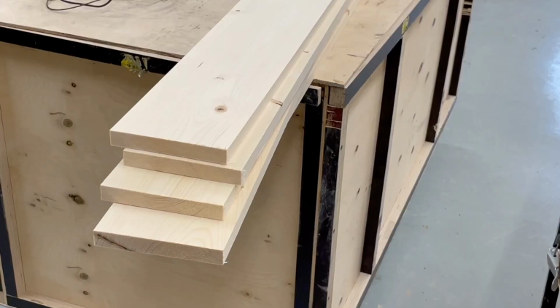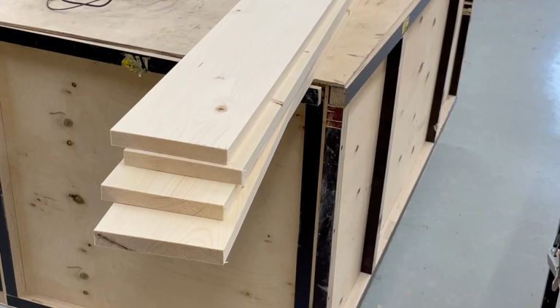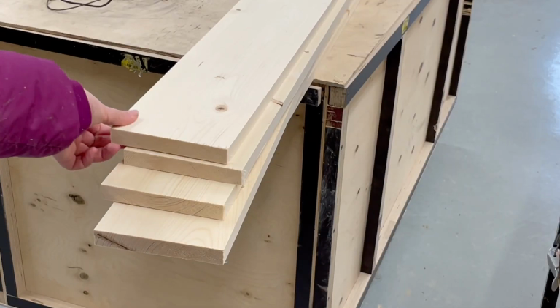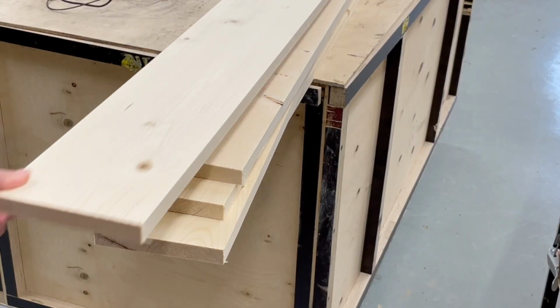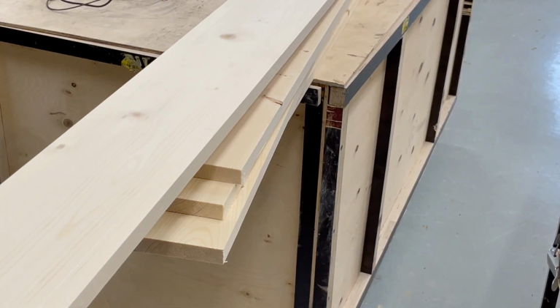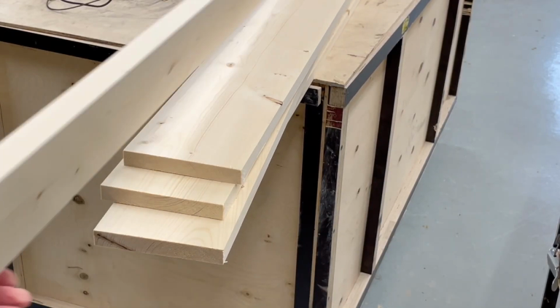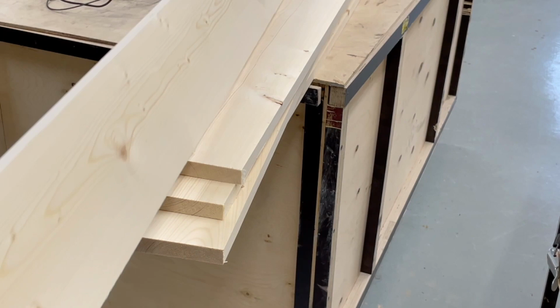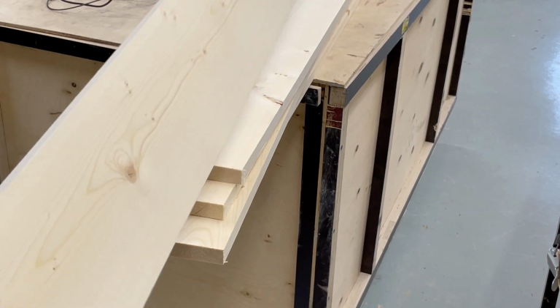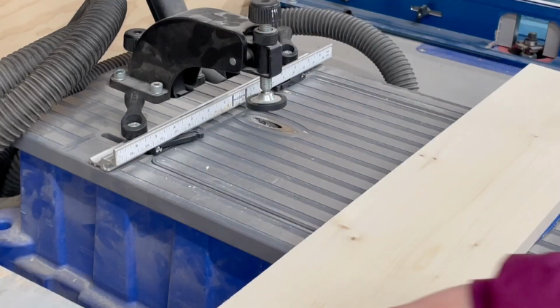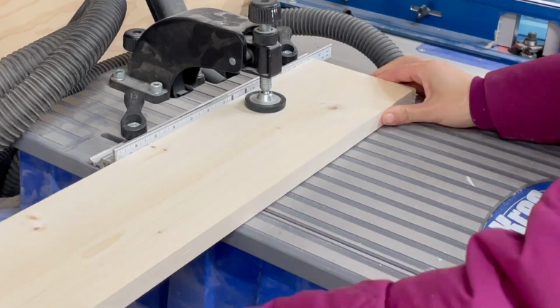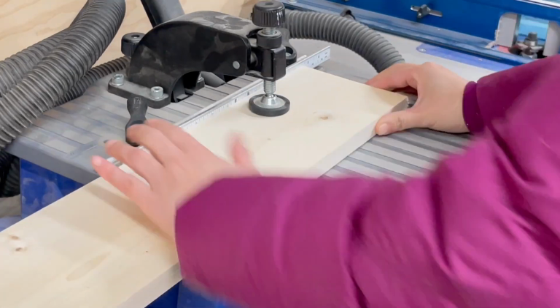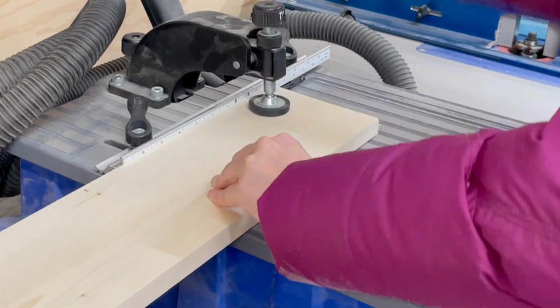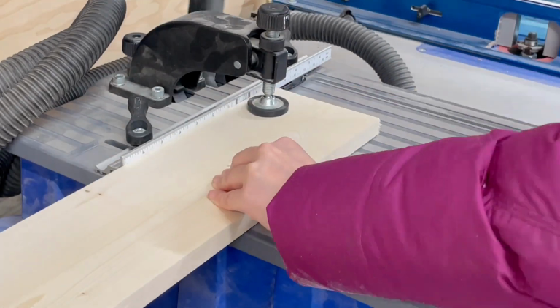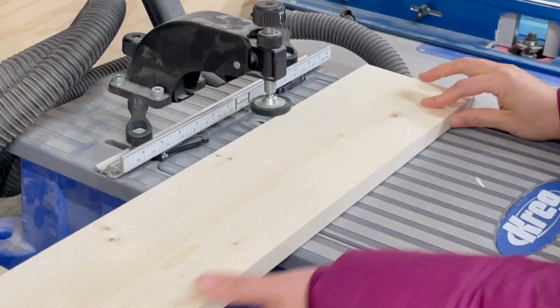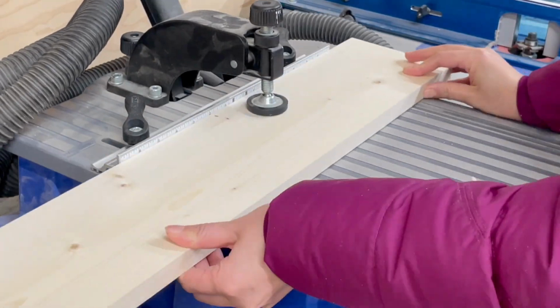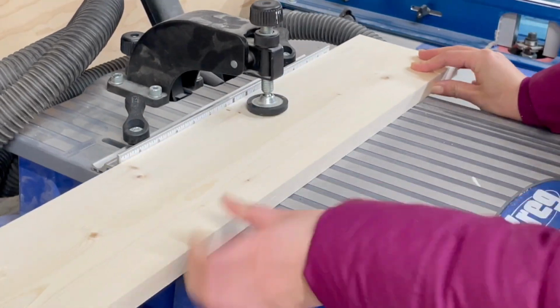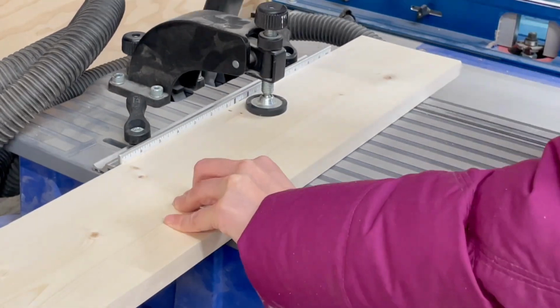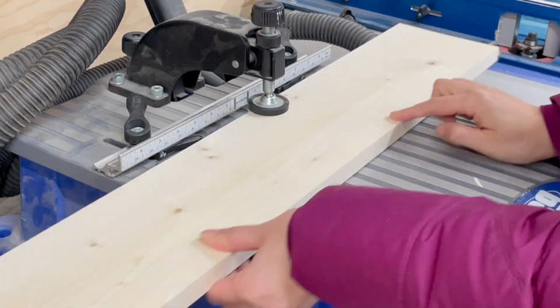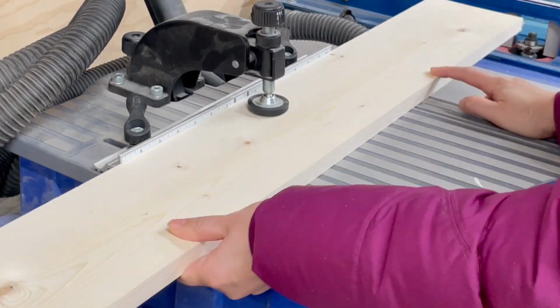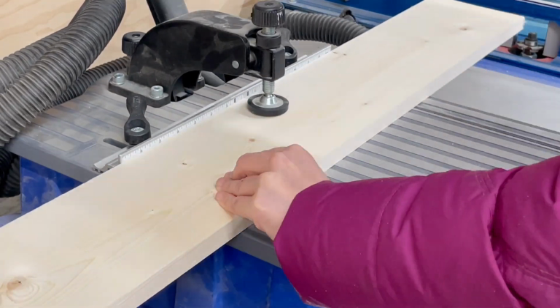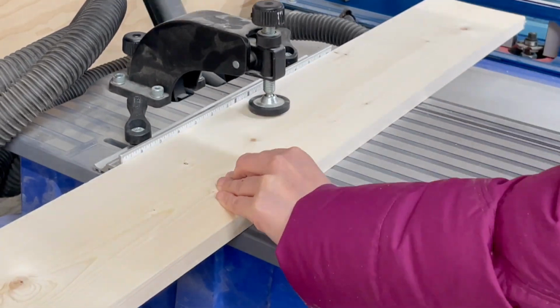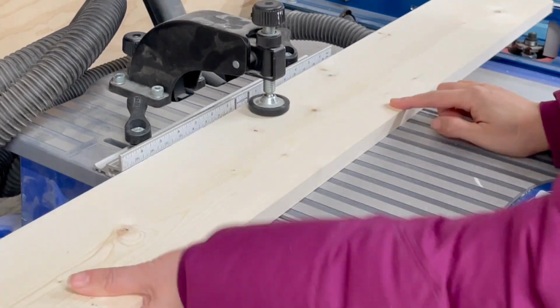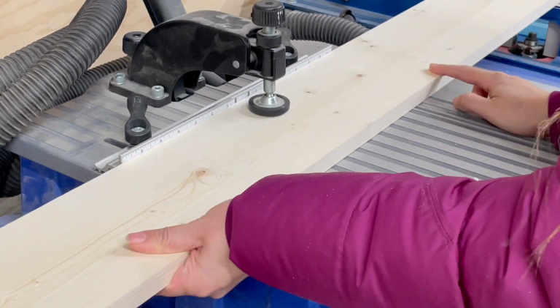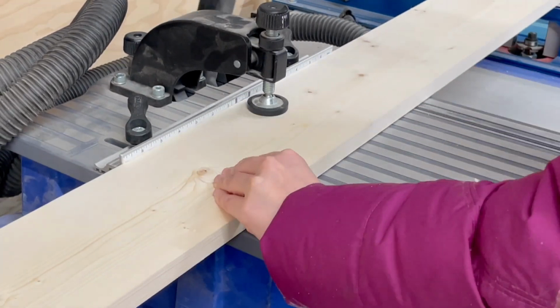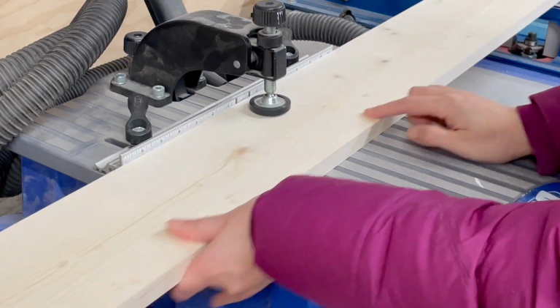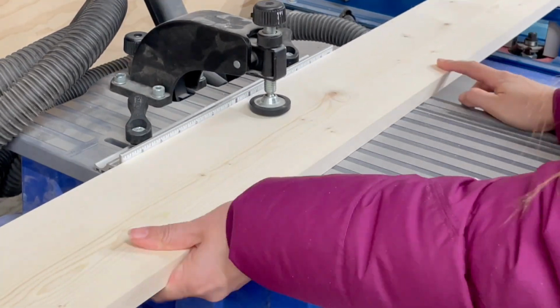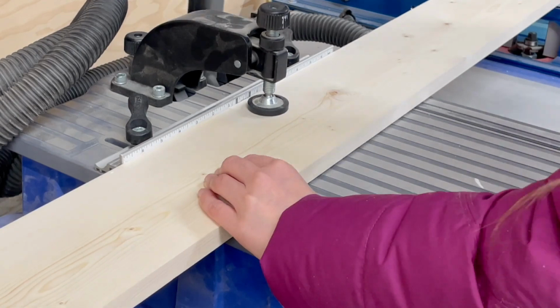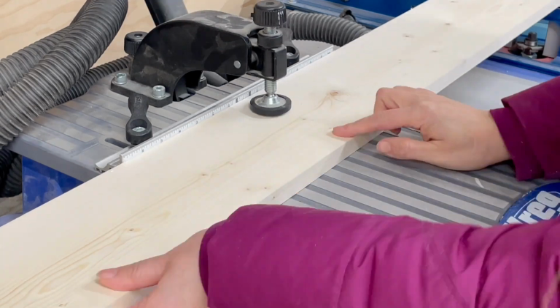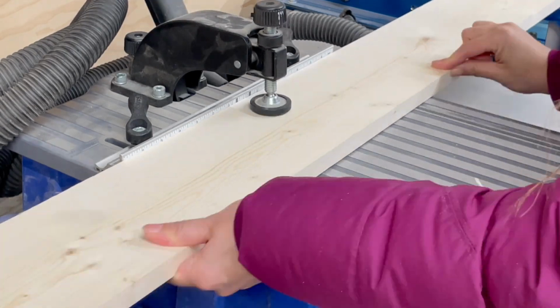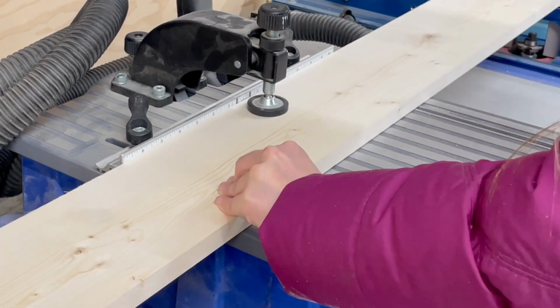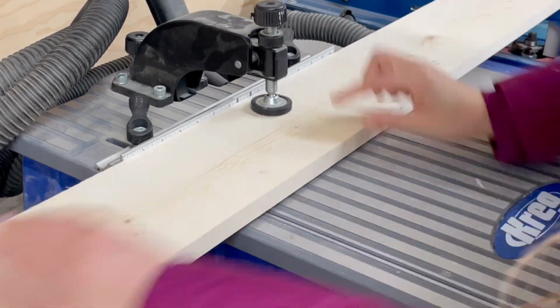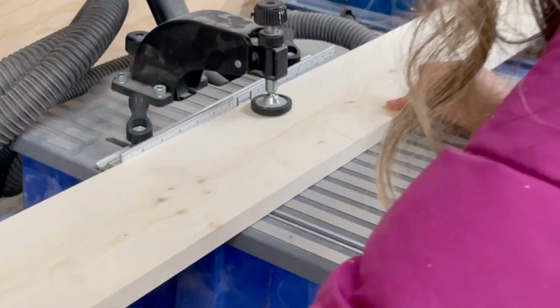Notice my 1x6 boards for the tabletop have square edges. You can achieve this by ripping them on the table saw. This is outlined in the plans.